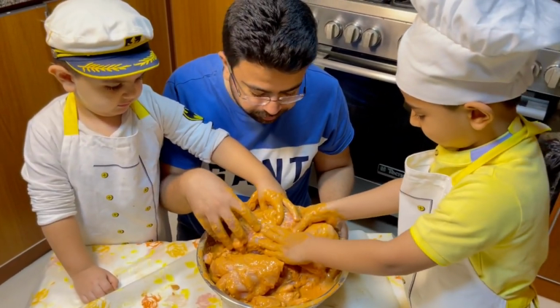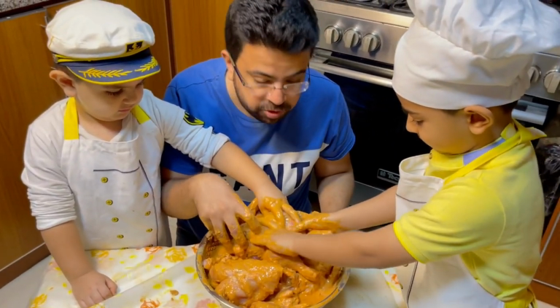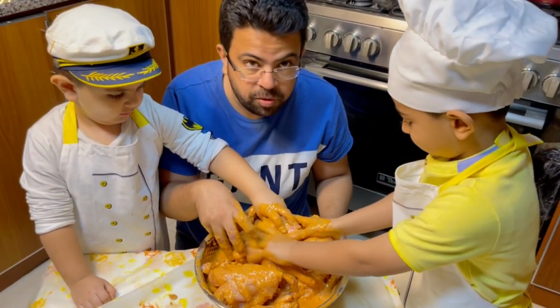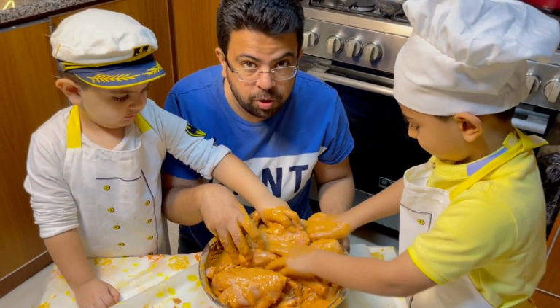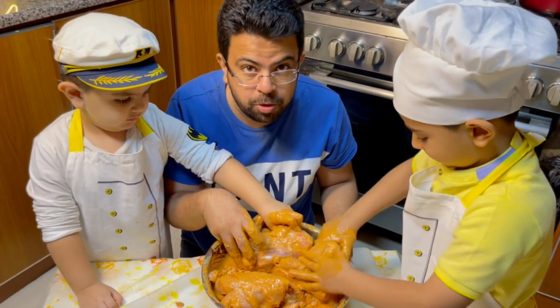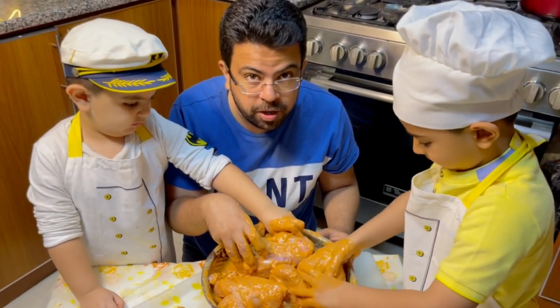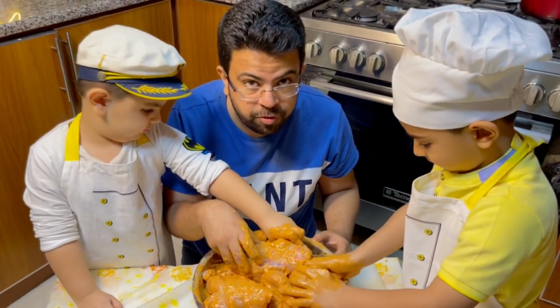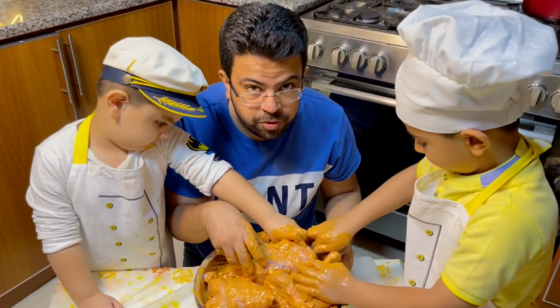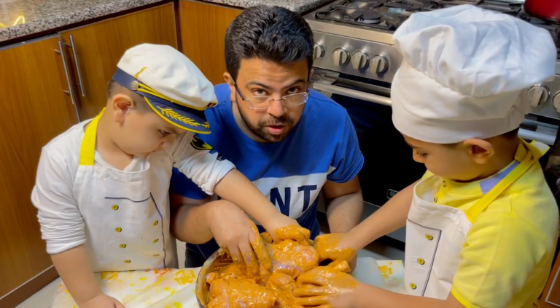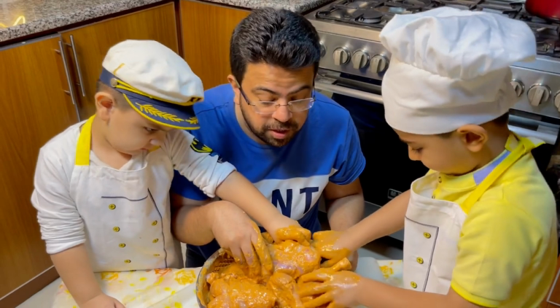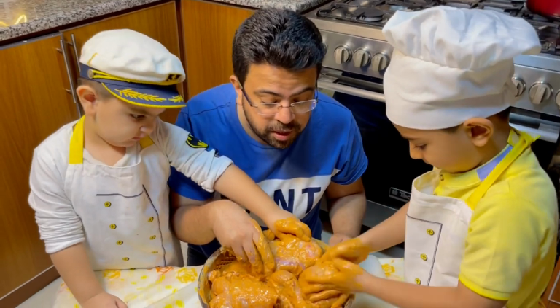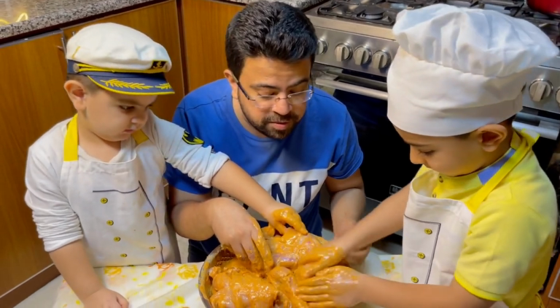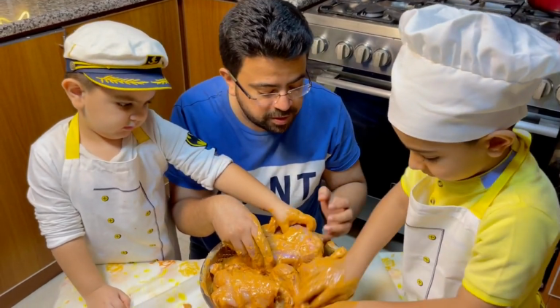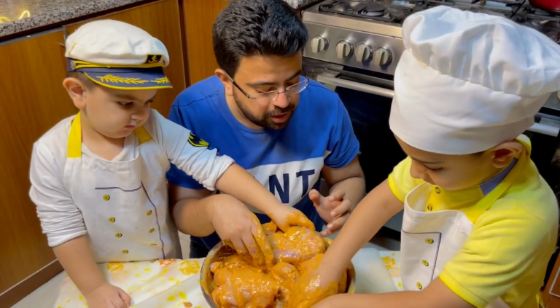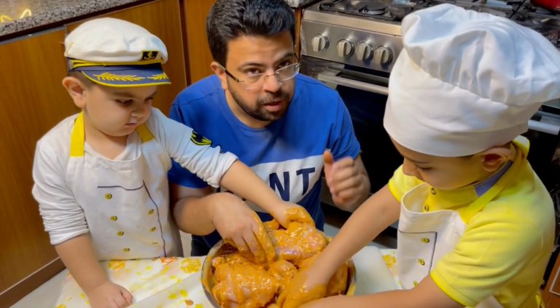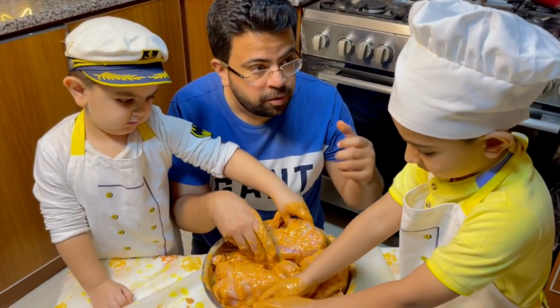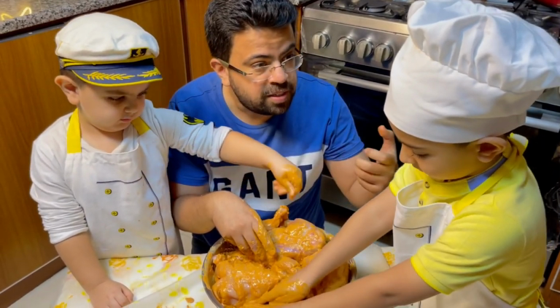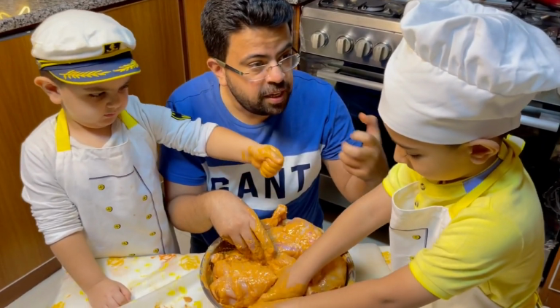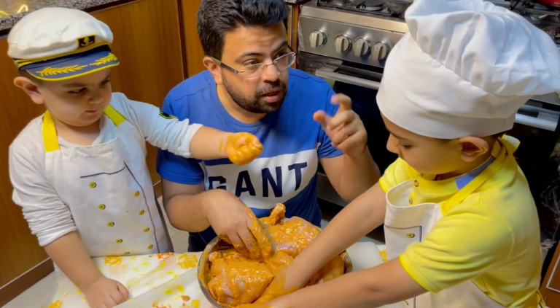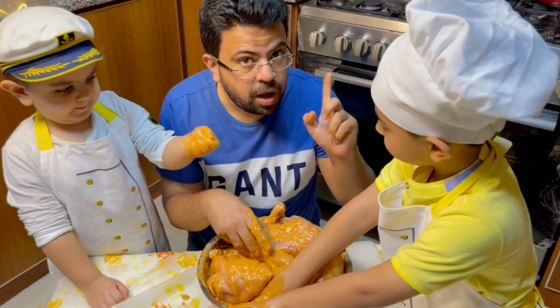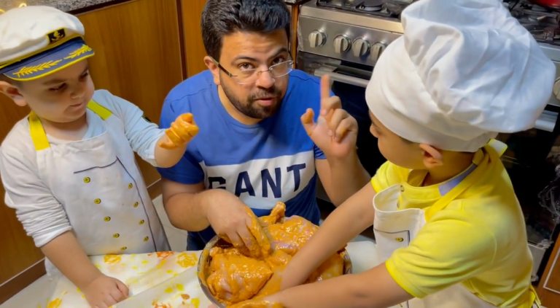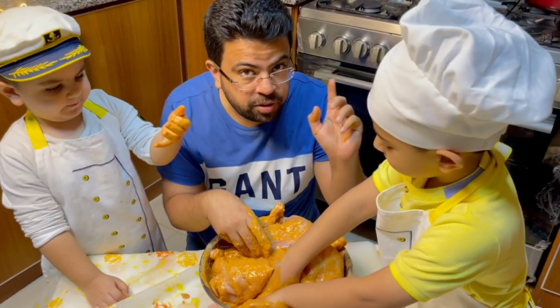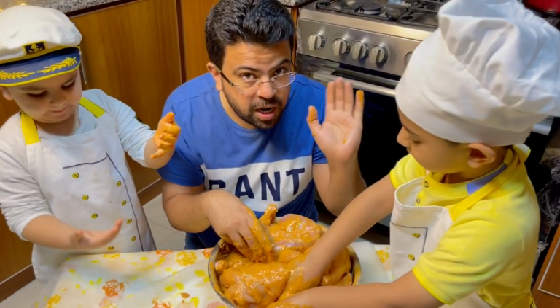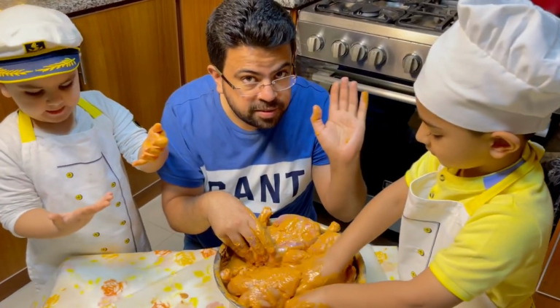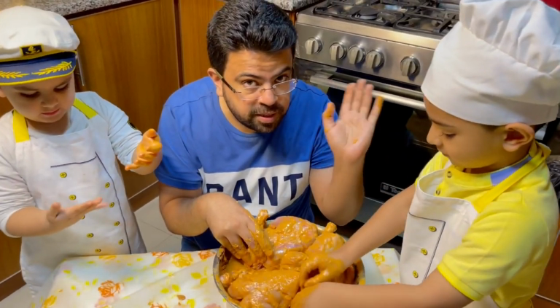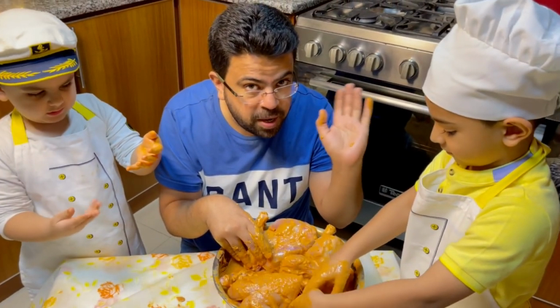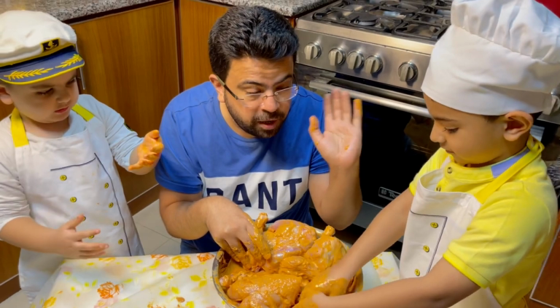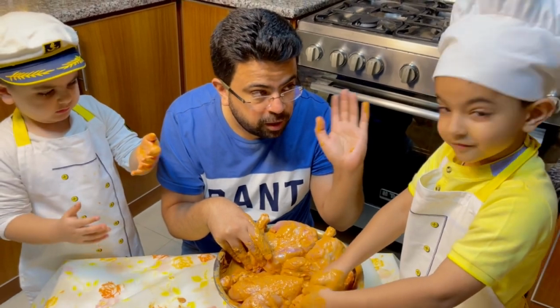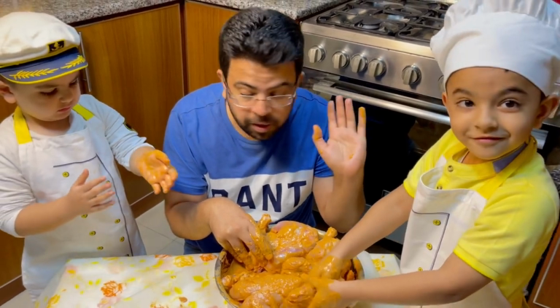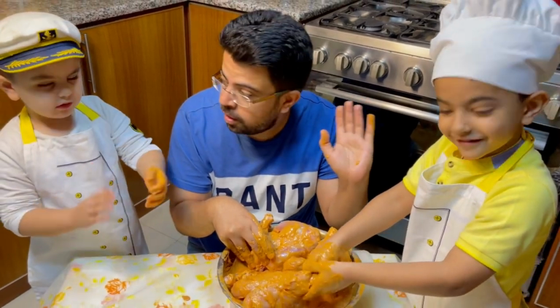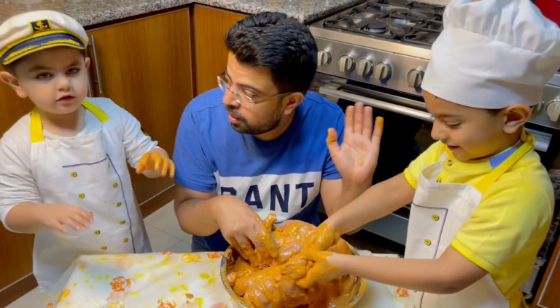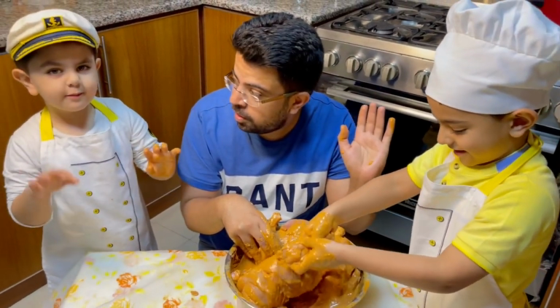Now we are going to put it in the fridge for the next three hours. We'll check back after three hours — say goodbye! Goodbye!